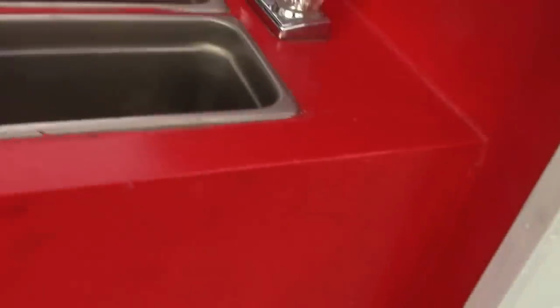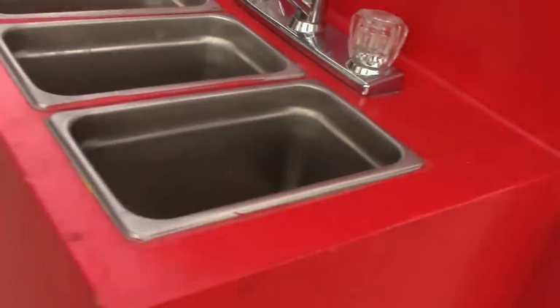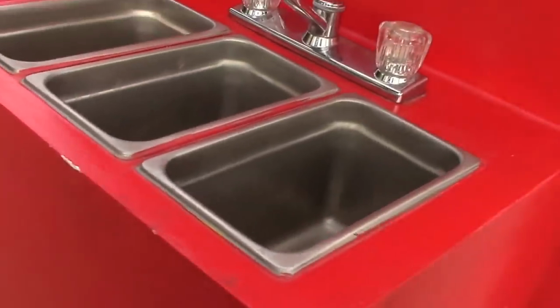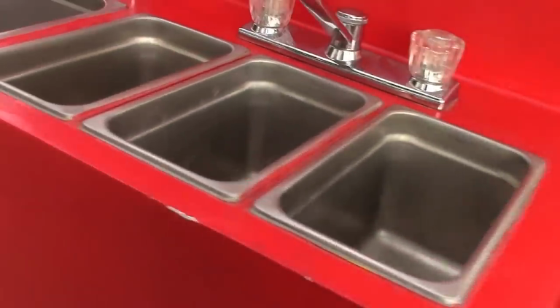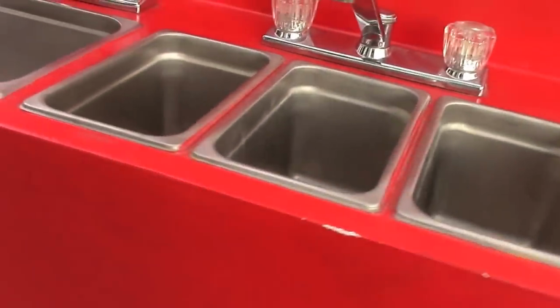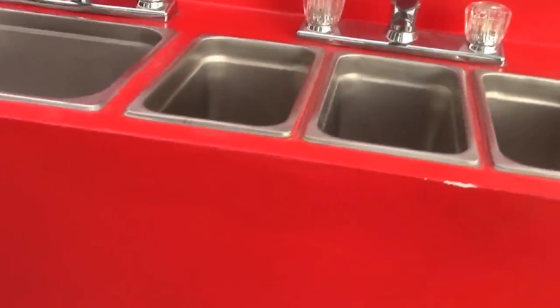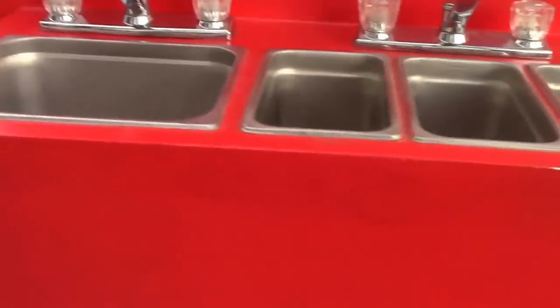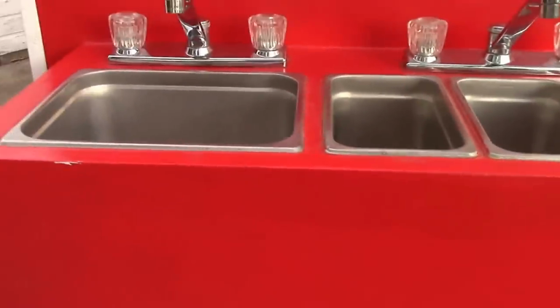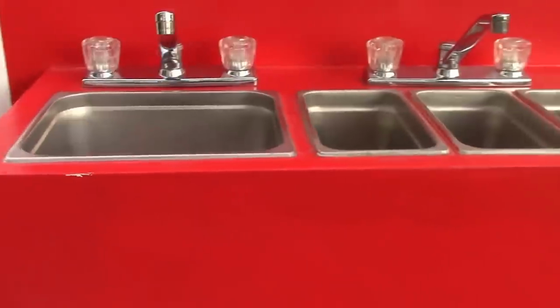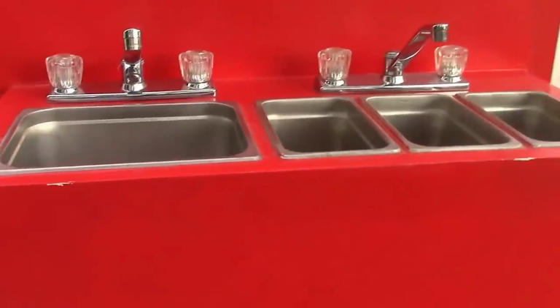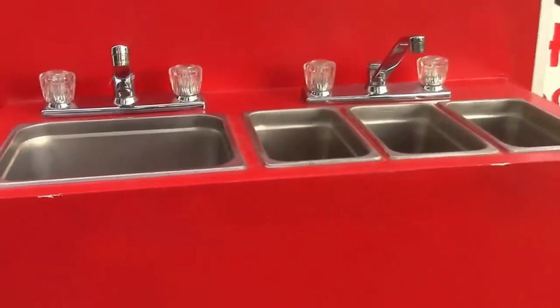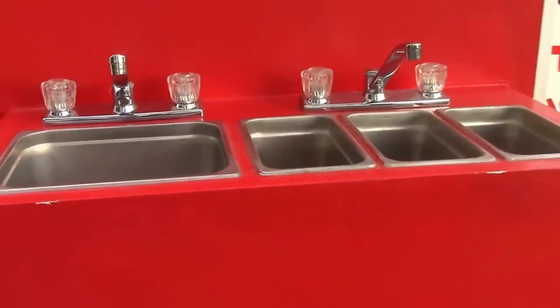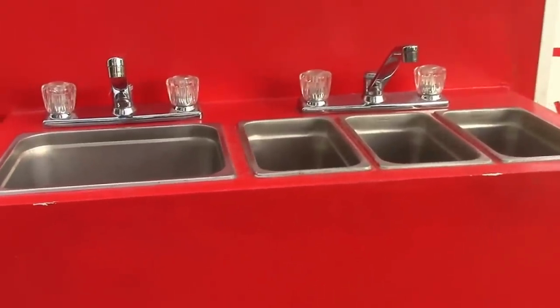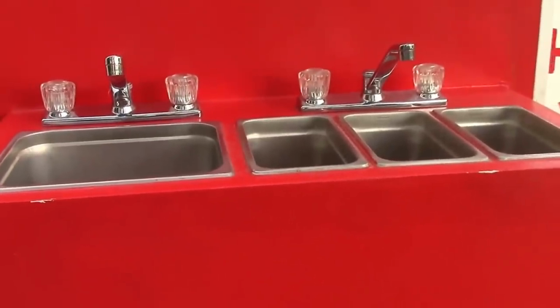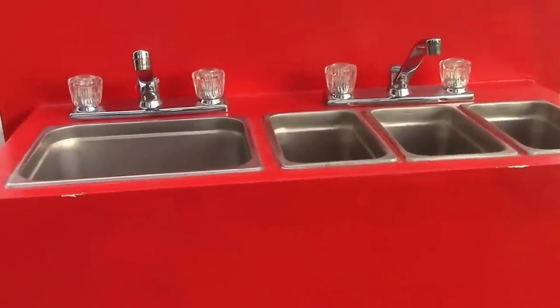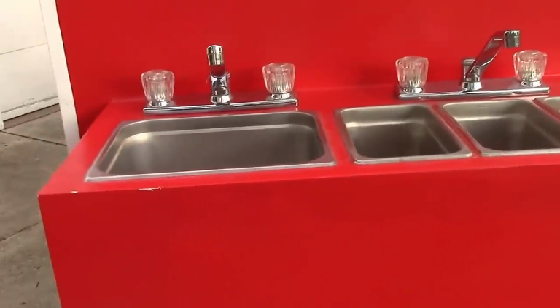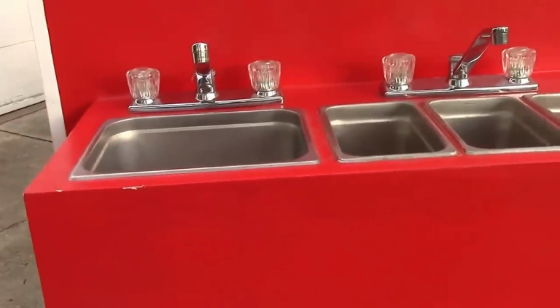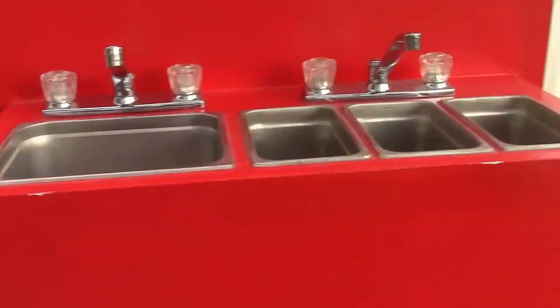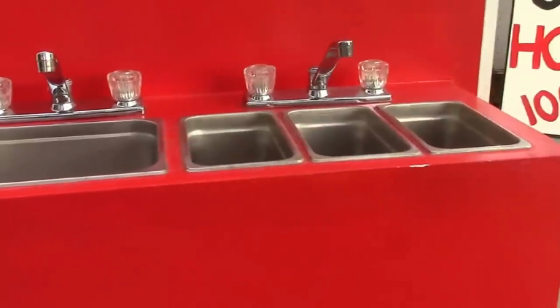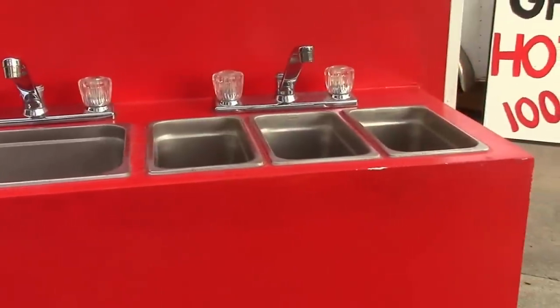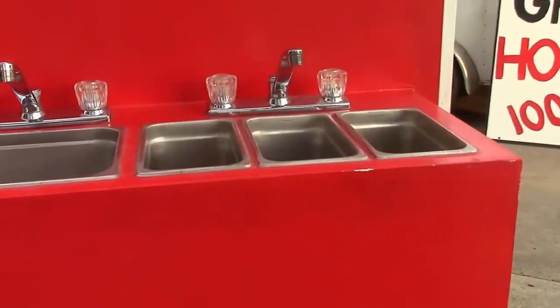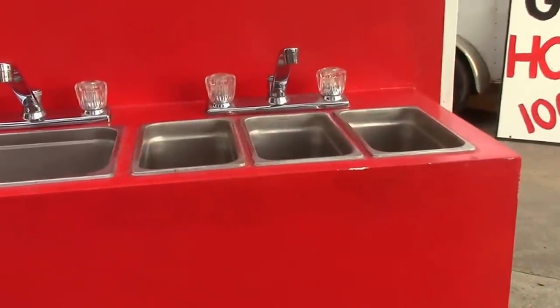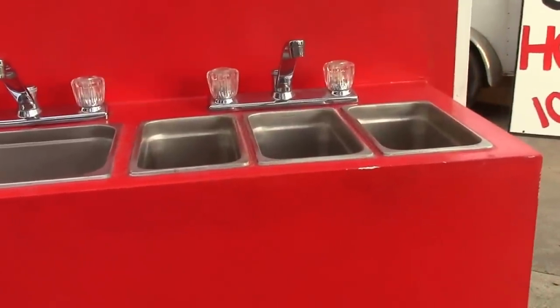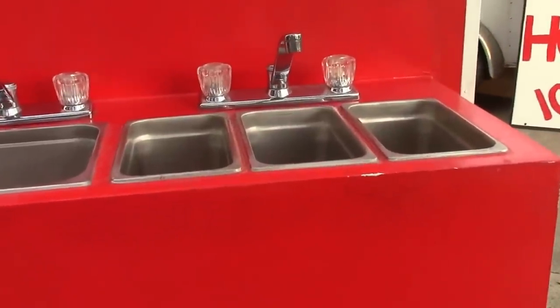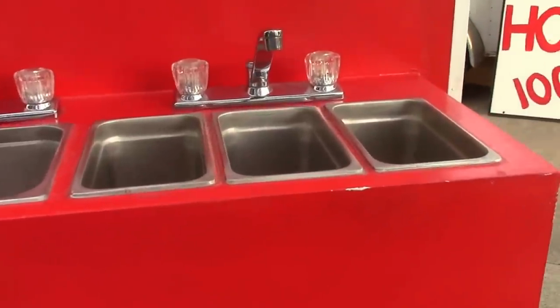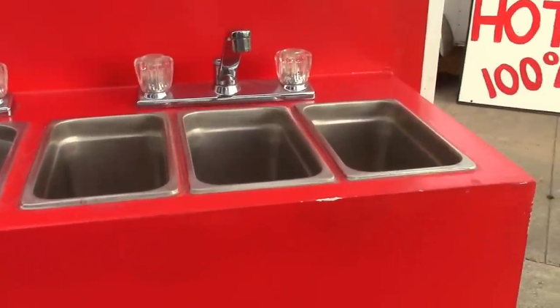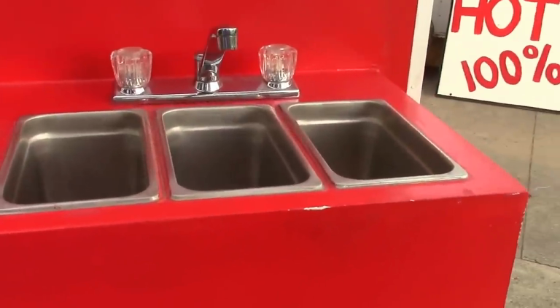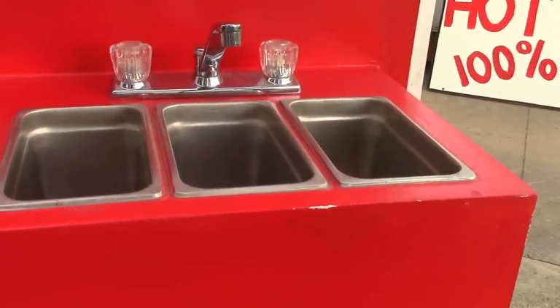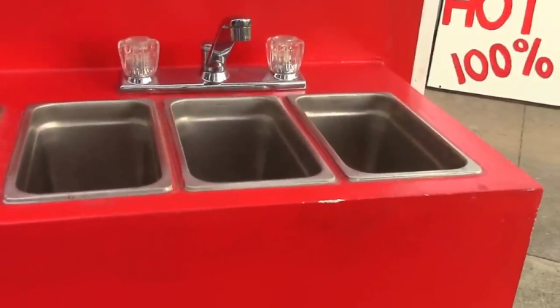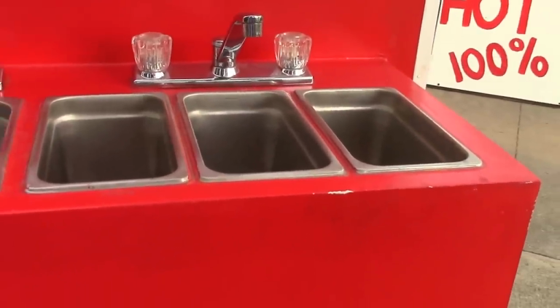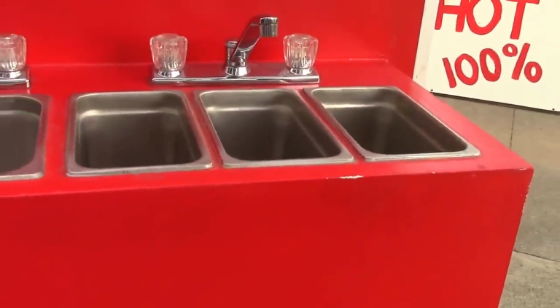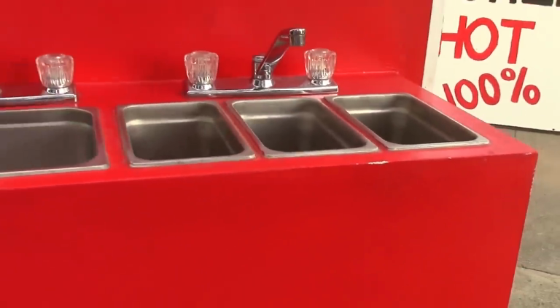I have four sinks. It's code — you have to have one sink for washing your hands, and then three sinks: one for dip, dip, and rinse when you're doing anything commercial.